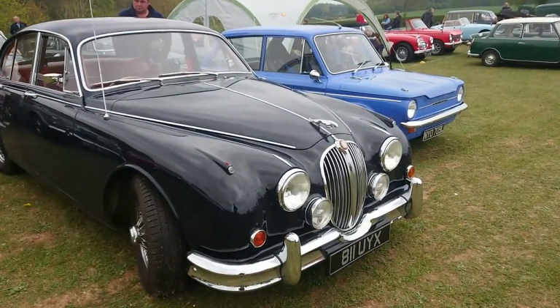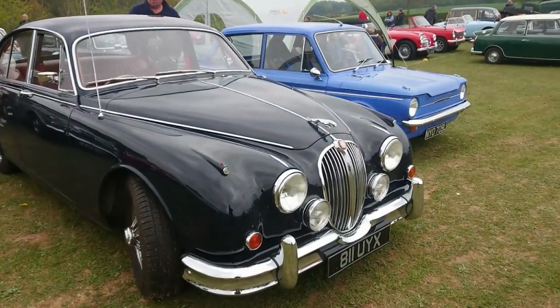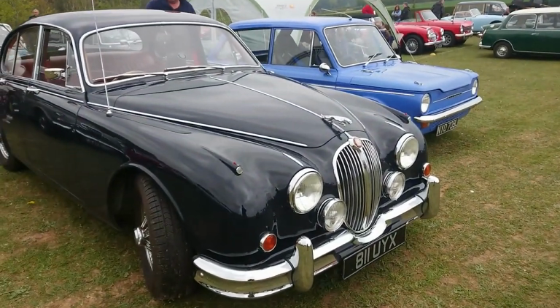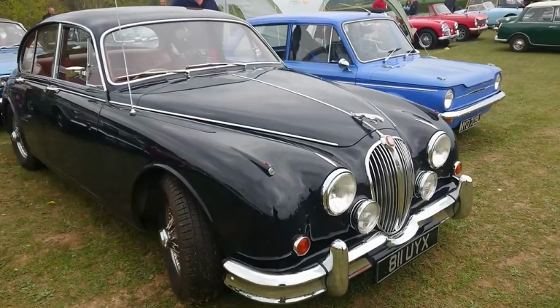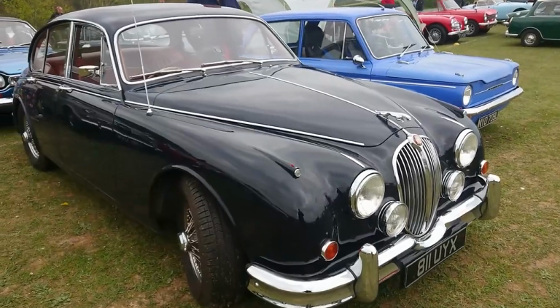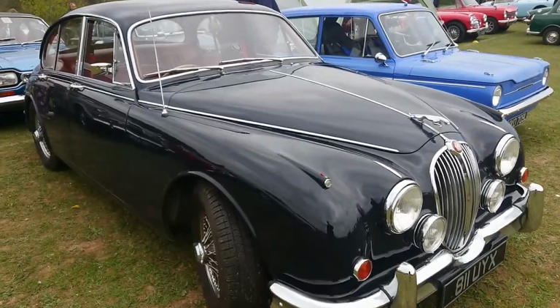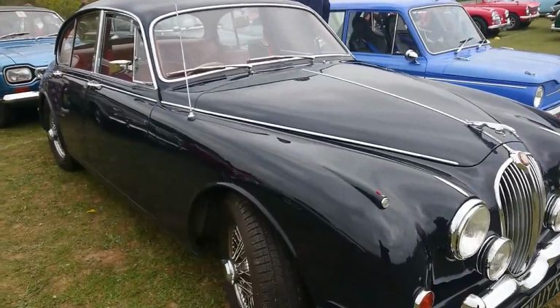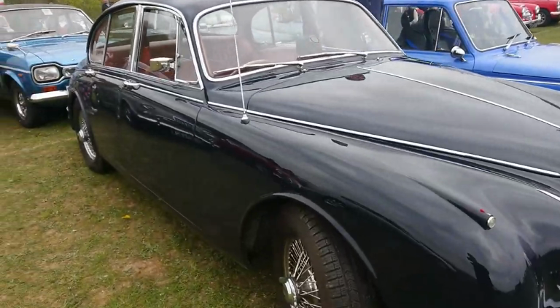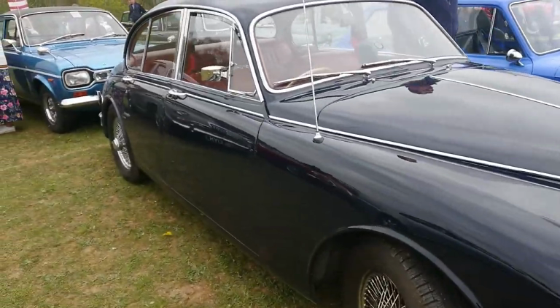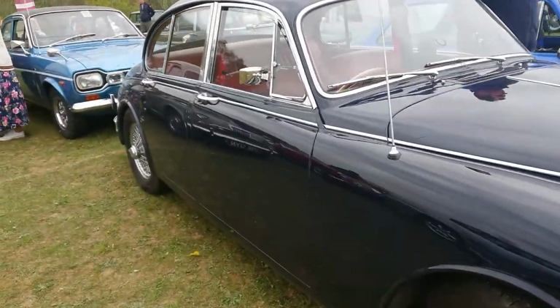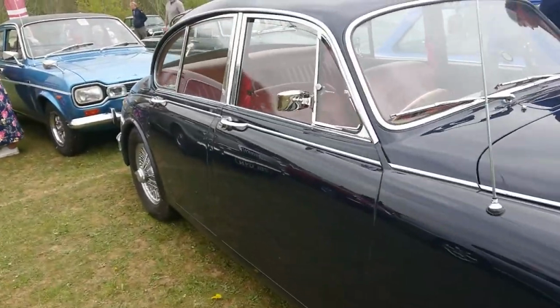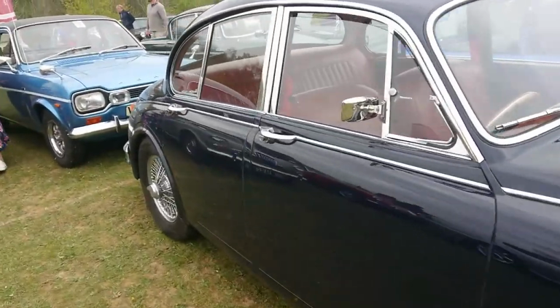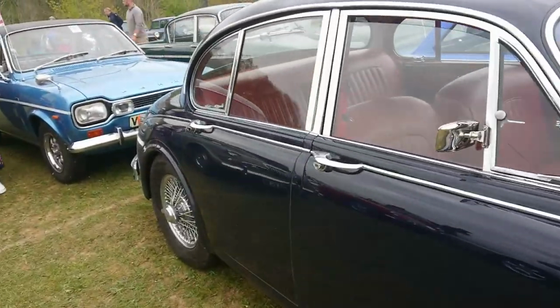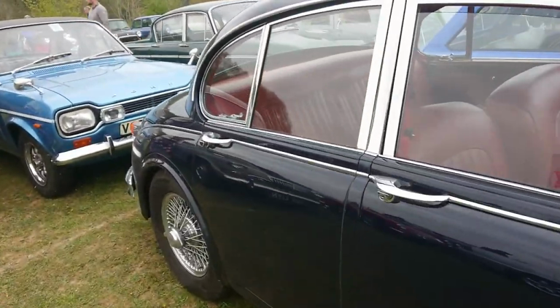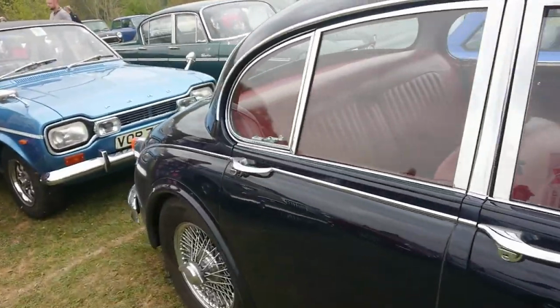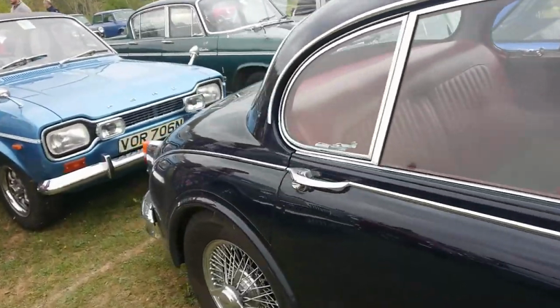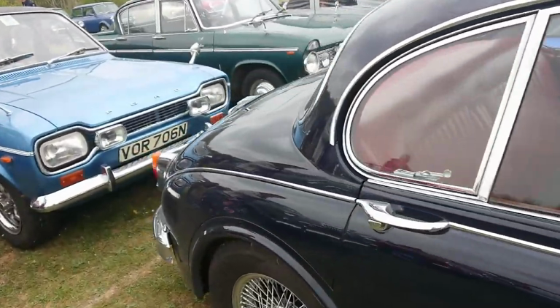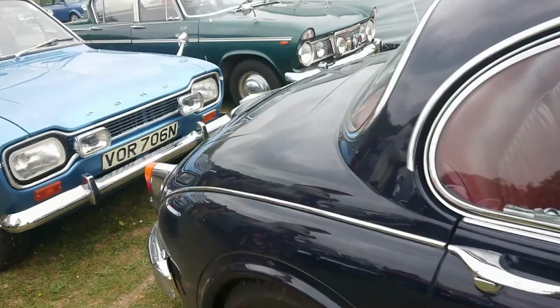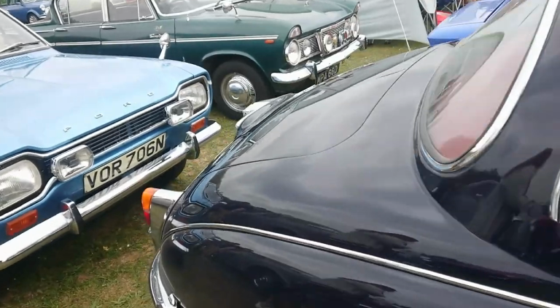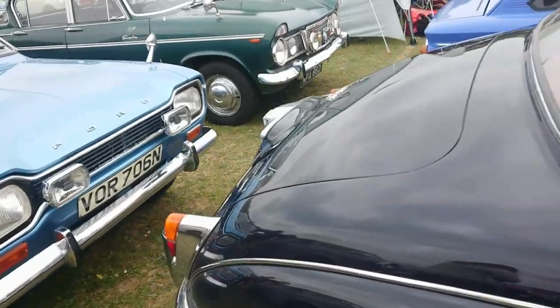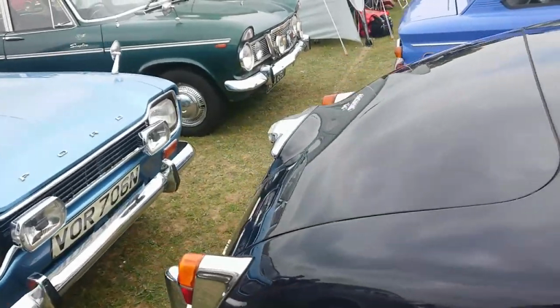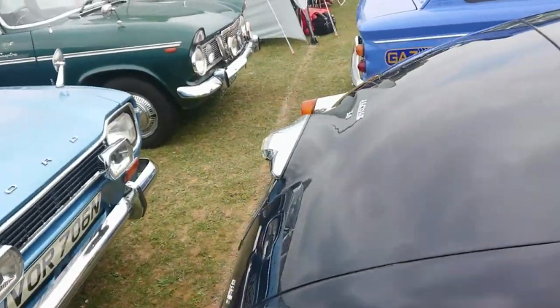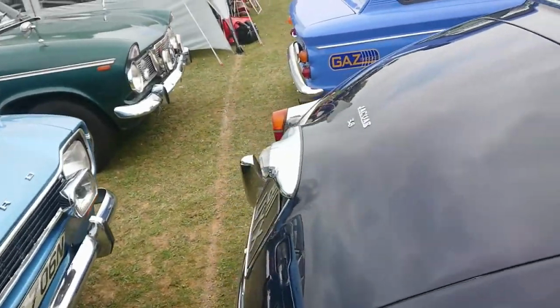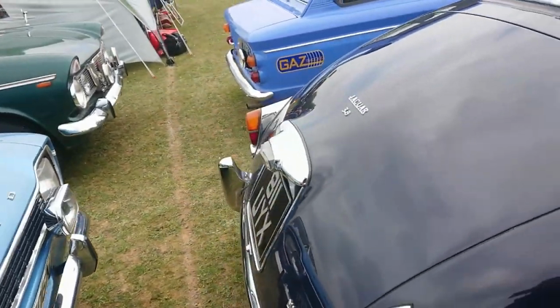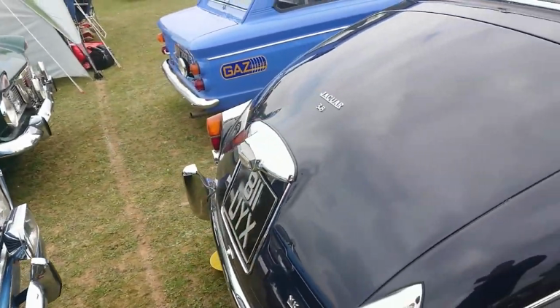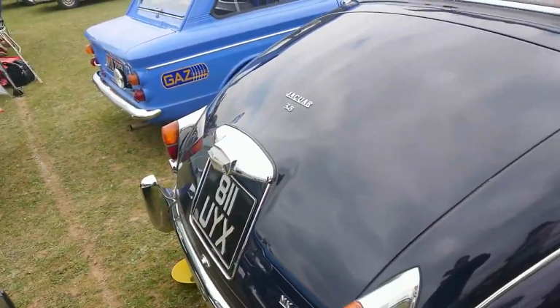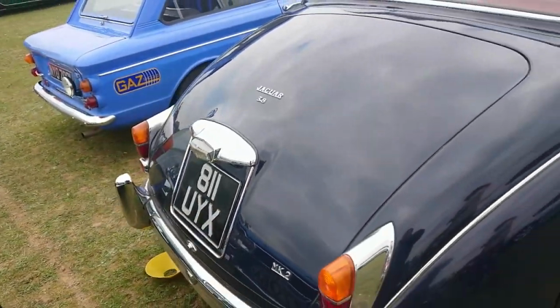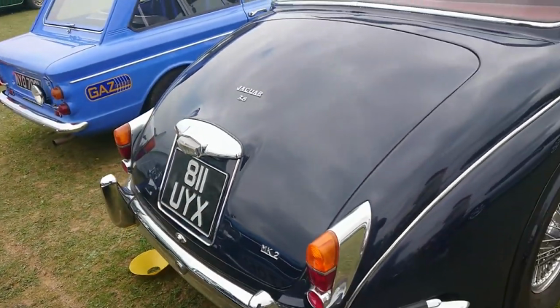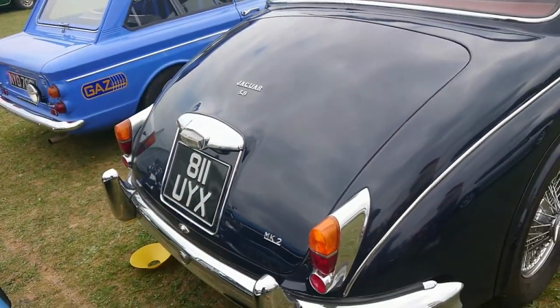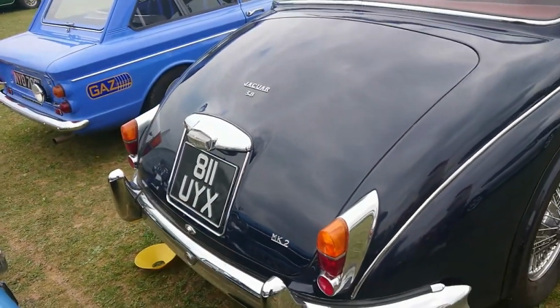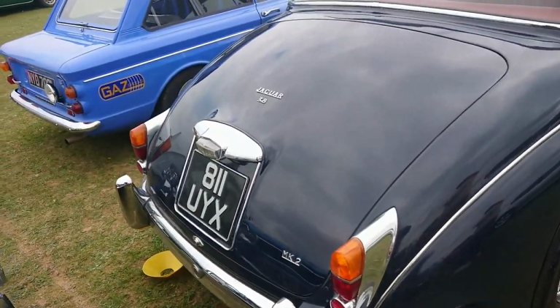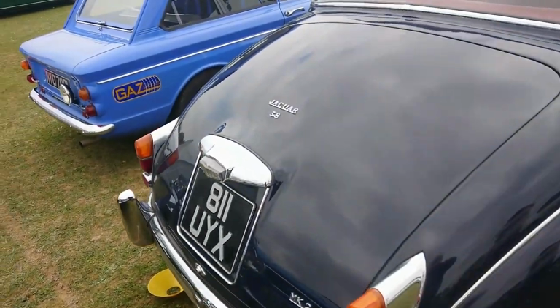Mark II Jaguar 3.8. The standard of the cars that the Test Valley Motor Enthusiasts field is very, very high.